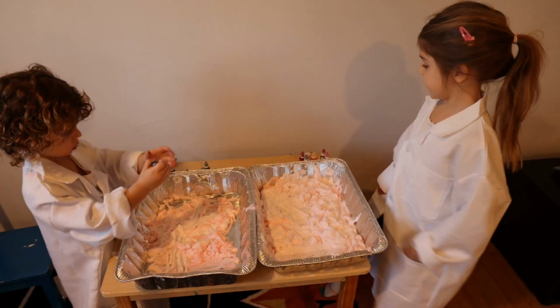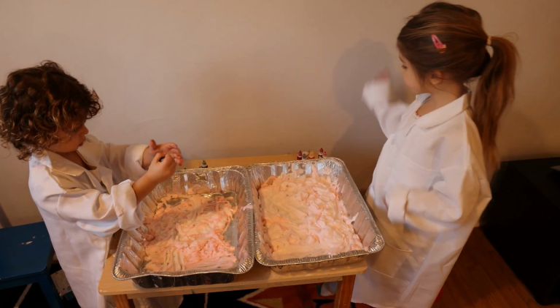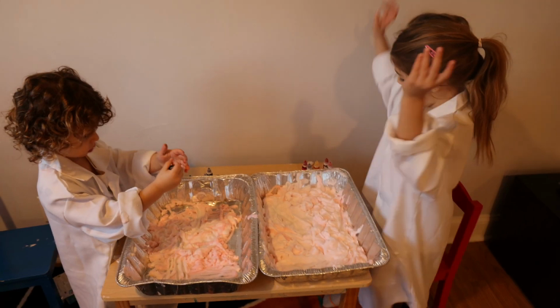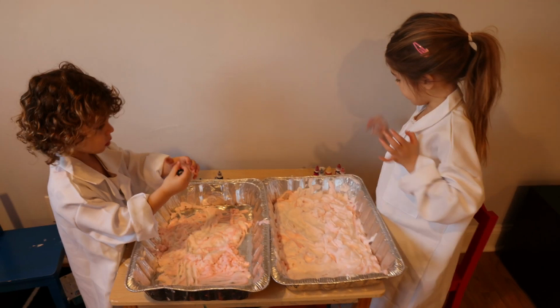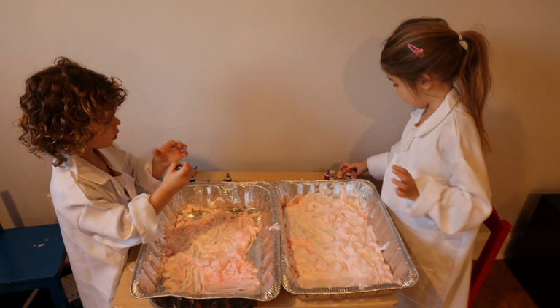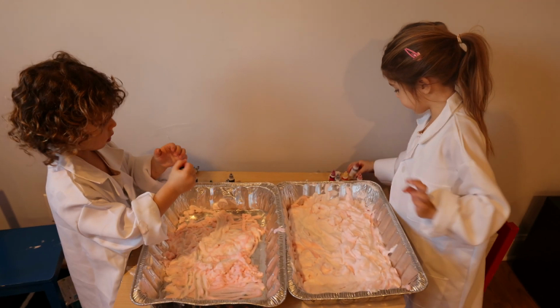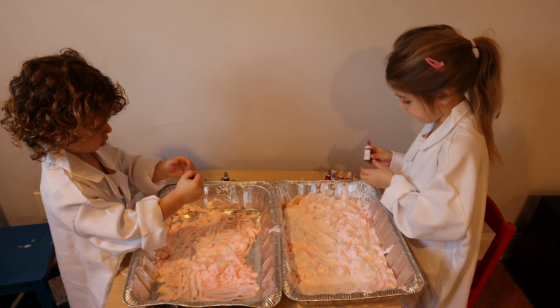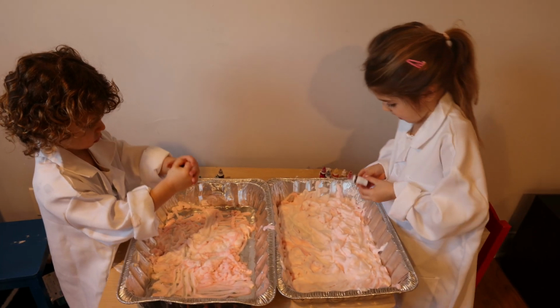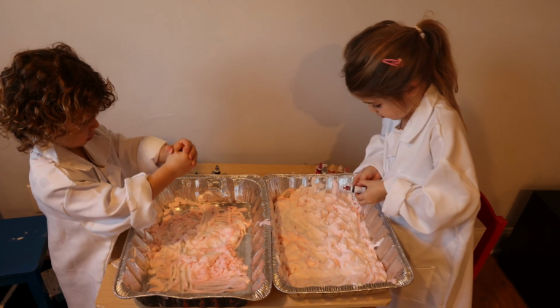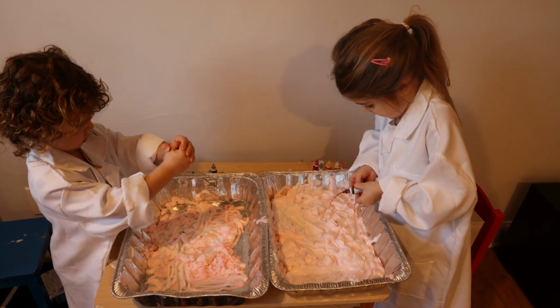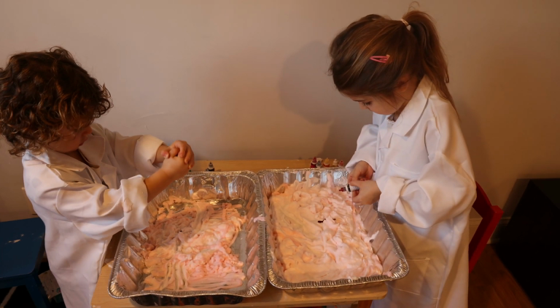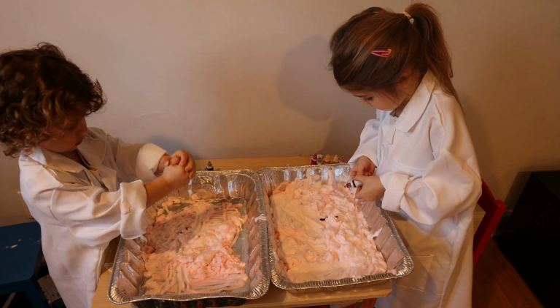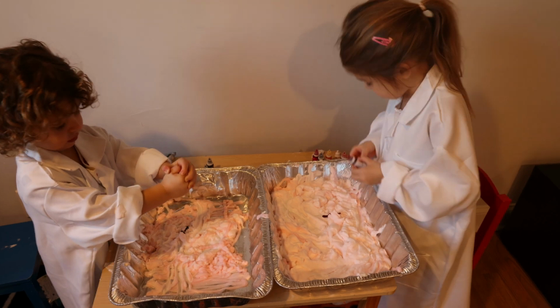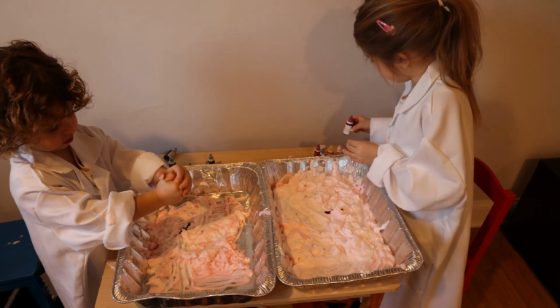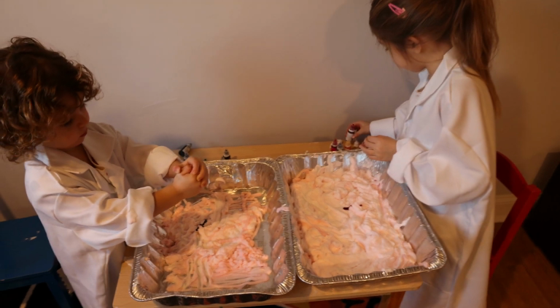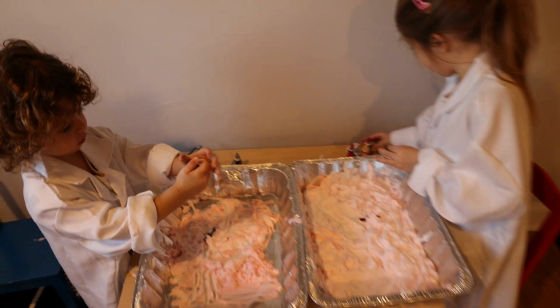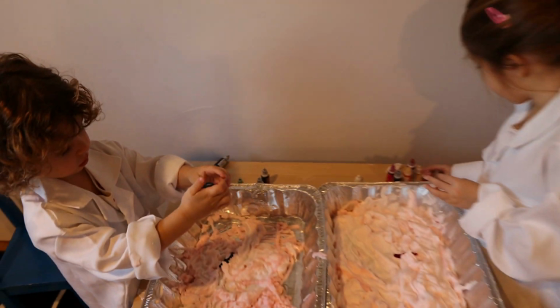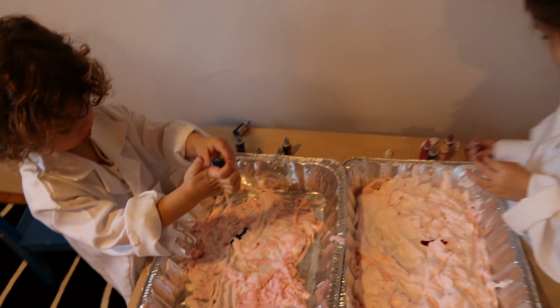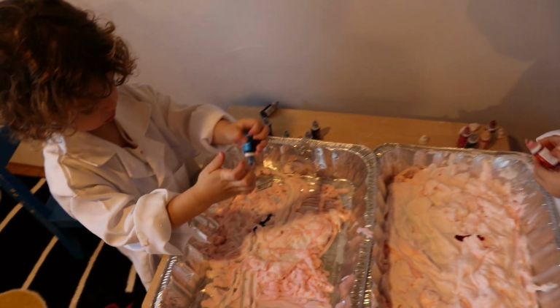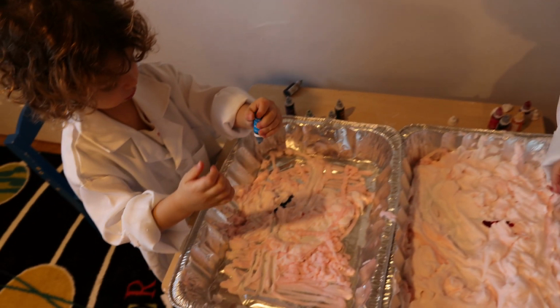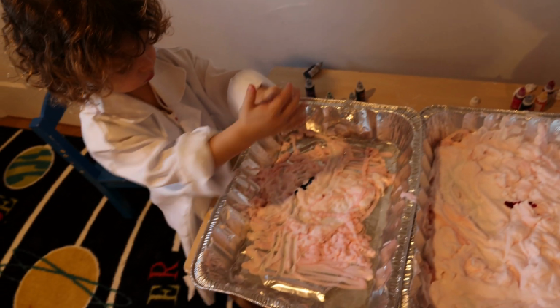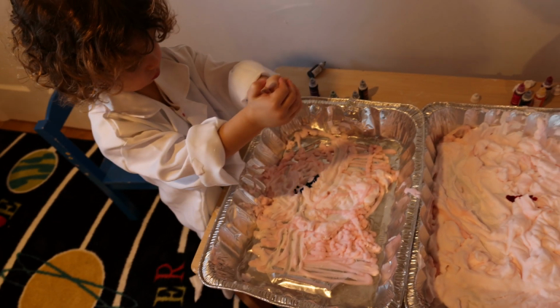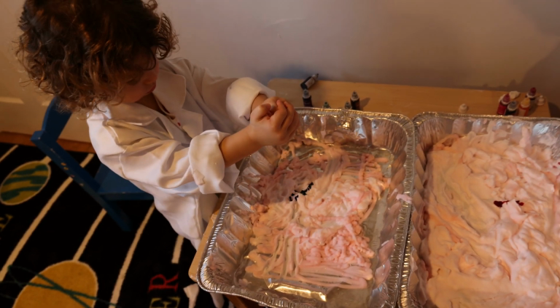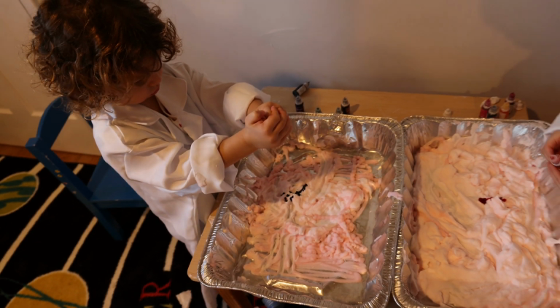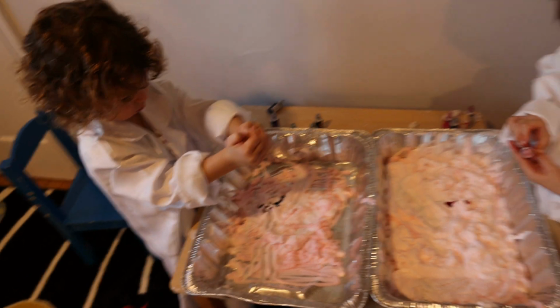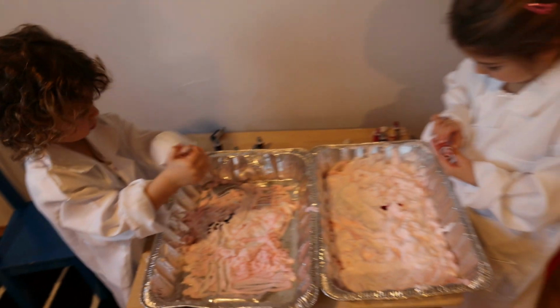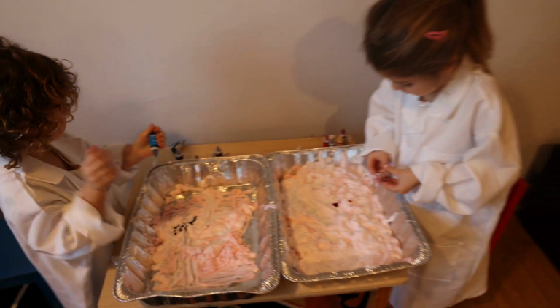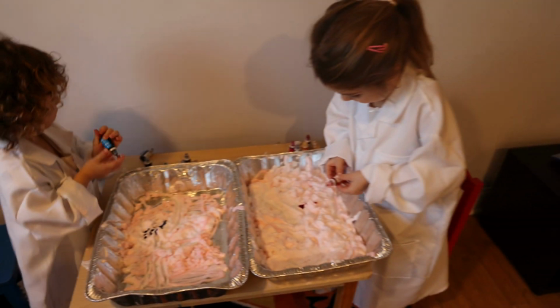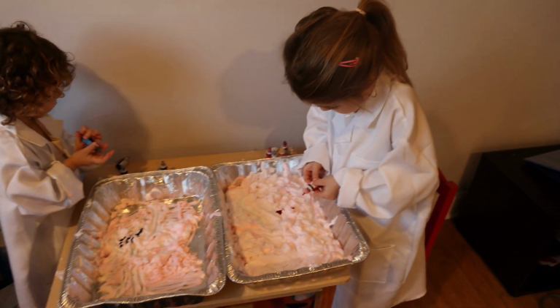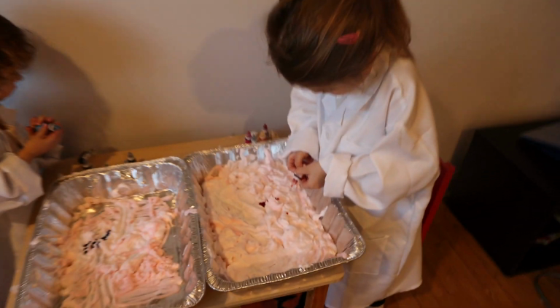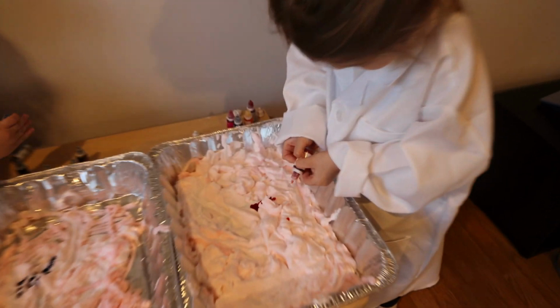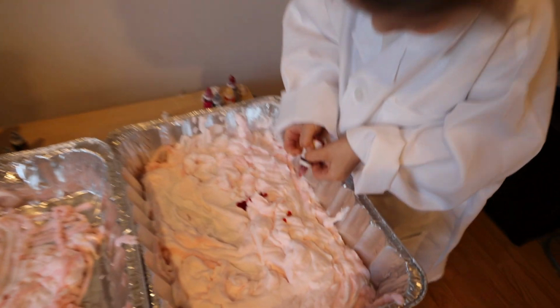Now we're going to add food color. Mommy, add red. Arie, what color are you adding? I just added red.